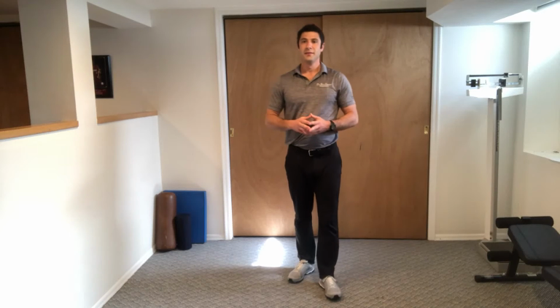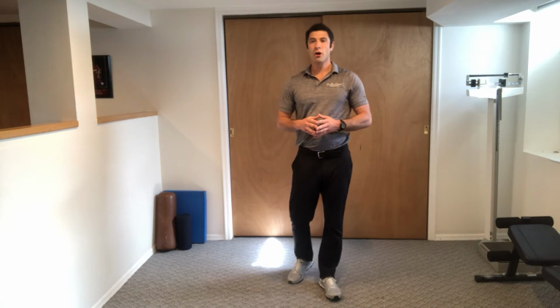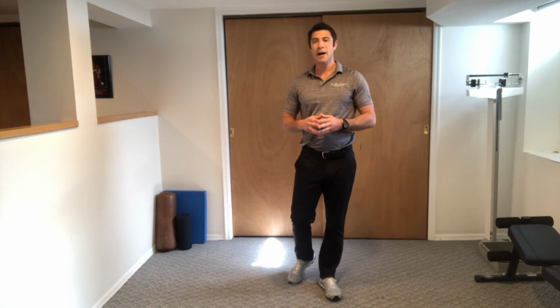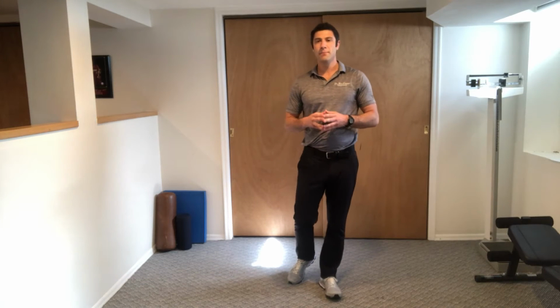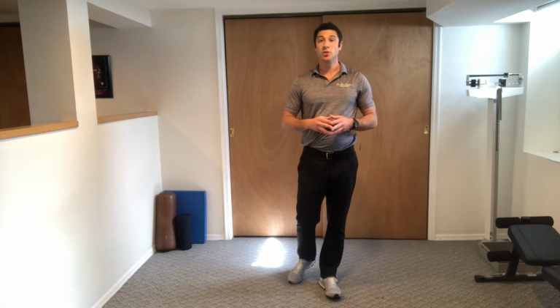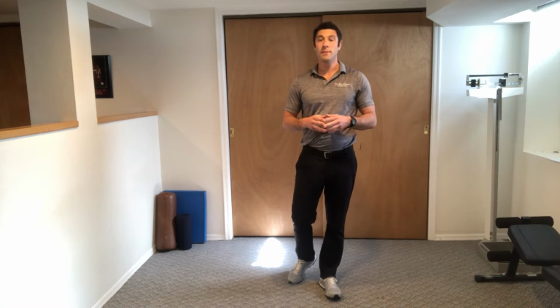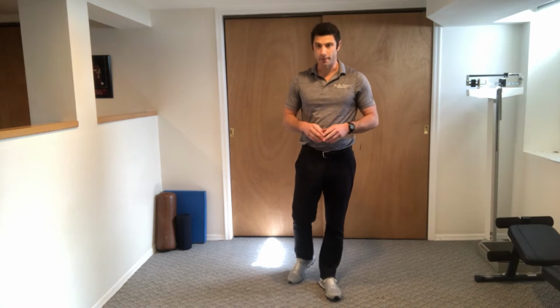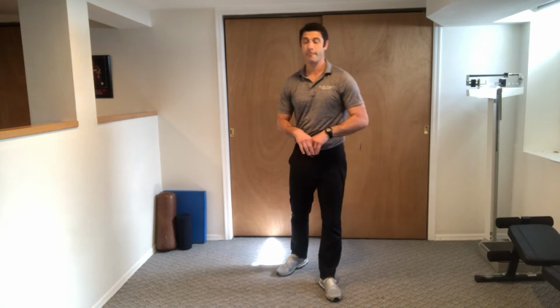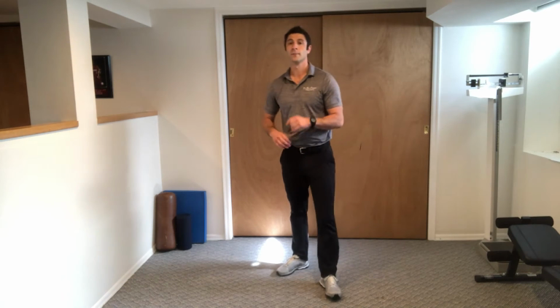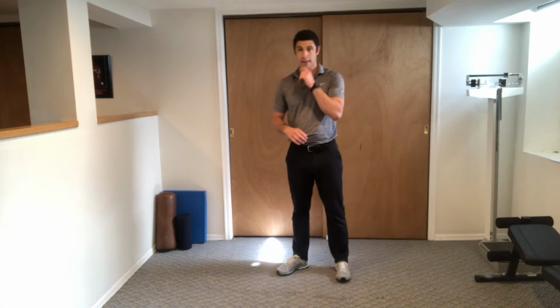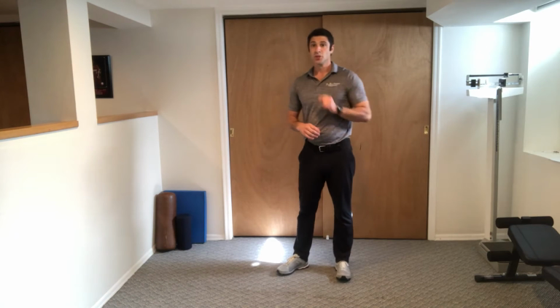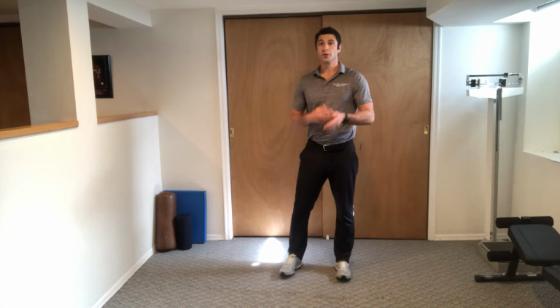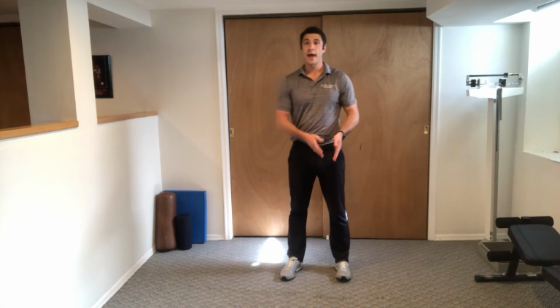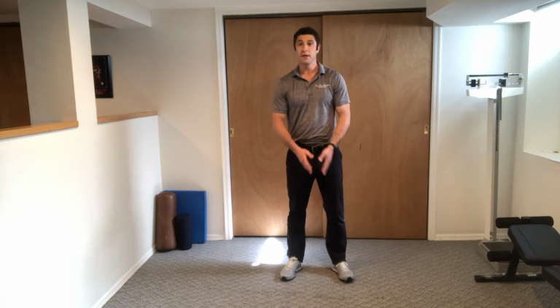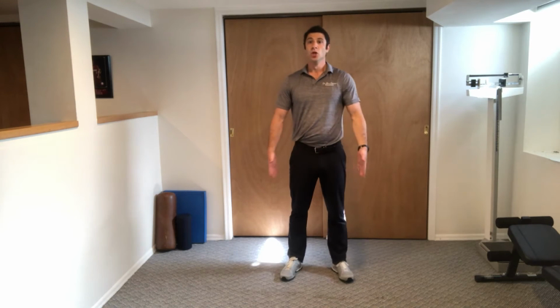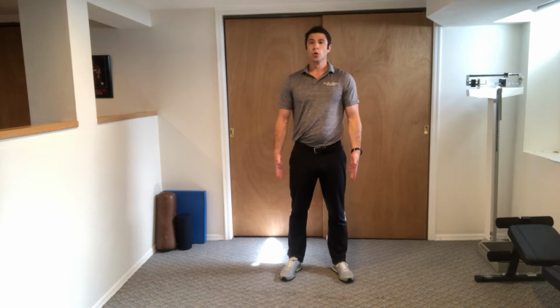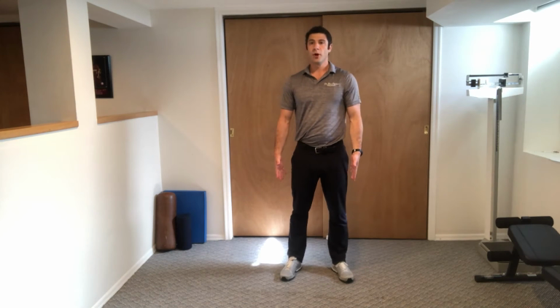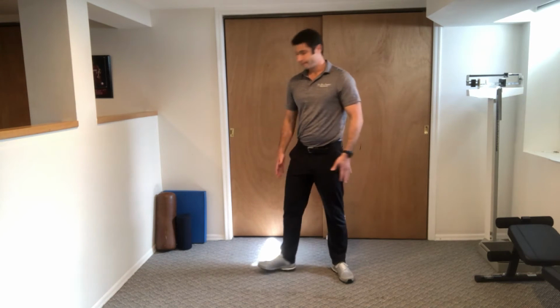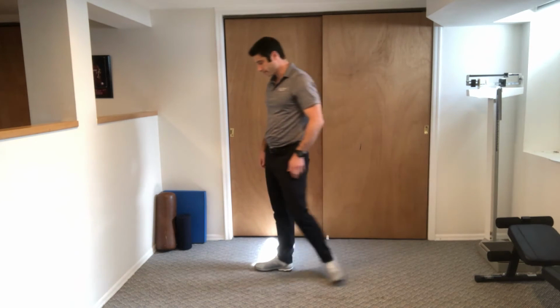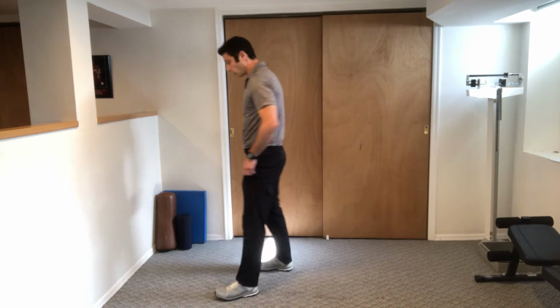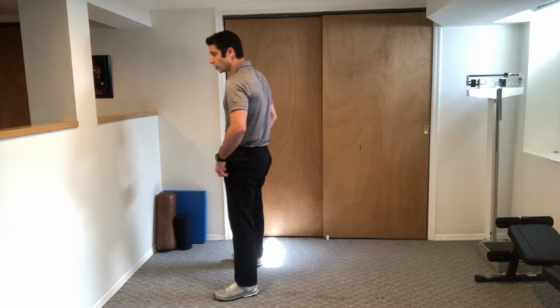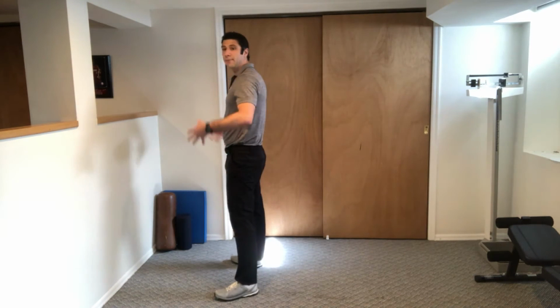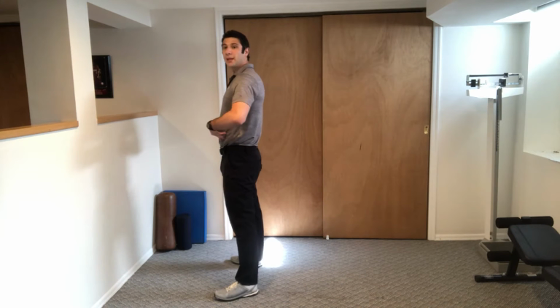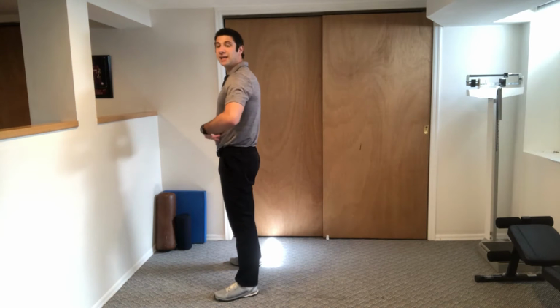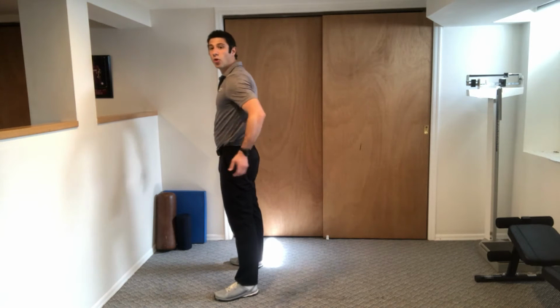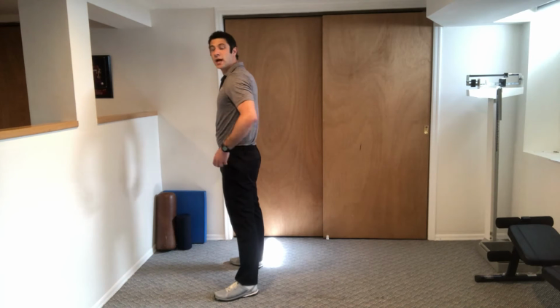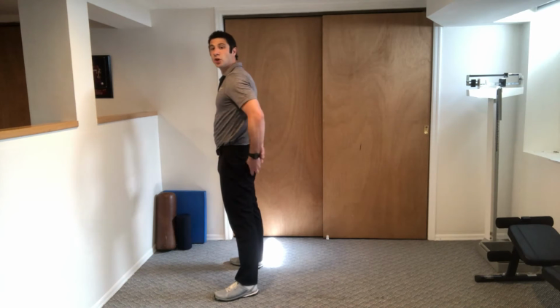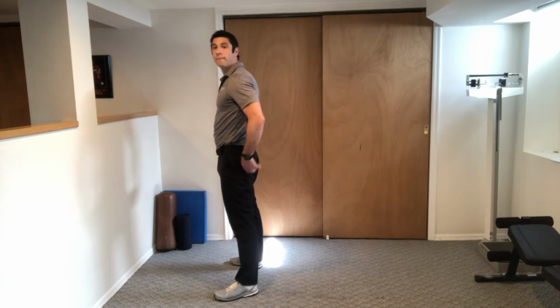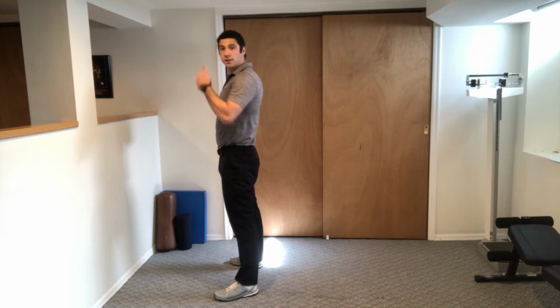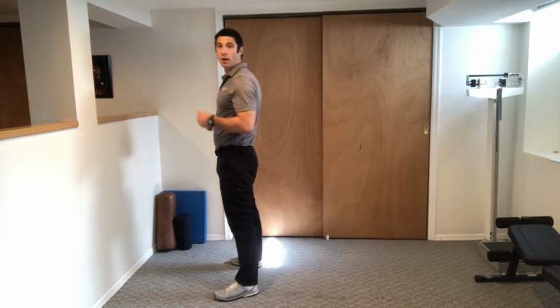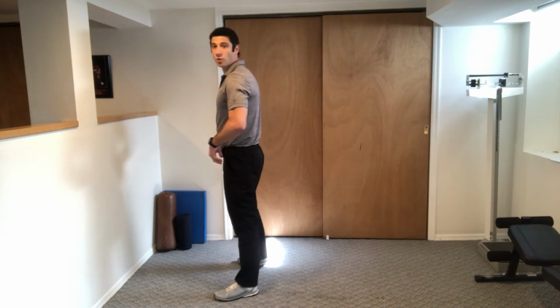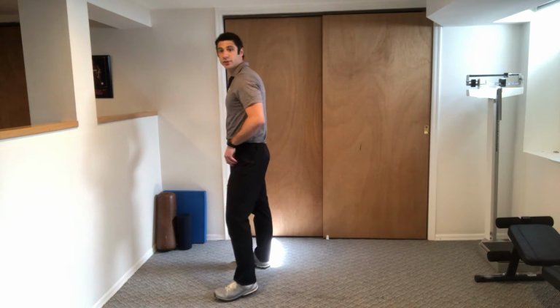These are modified burpees with a push-up. We're going to start with our feet shoulder-width apart. We're going to keep our belly tight the whole time and we're going to use our butt to come up from the squat position.